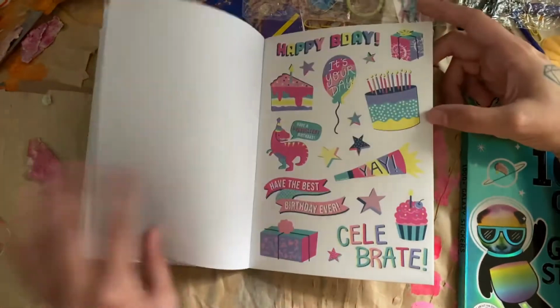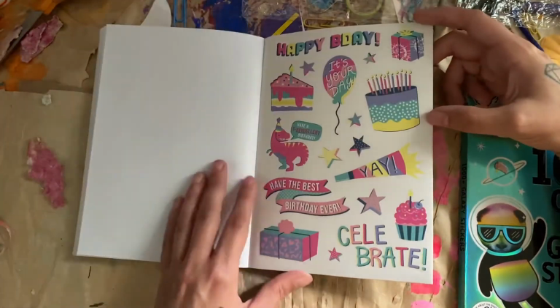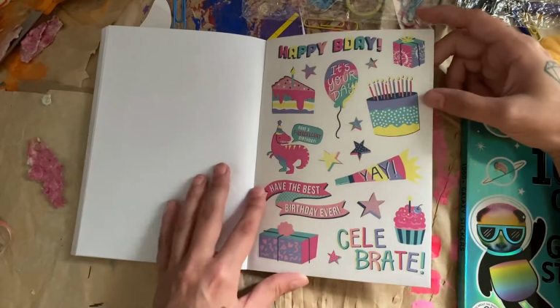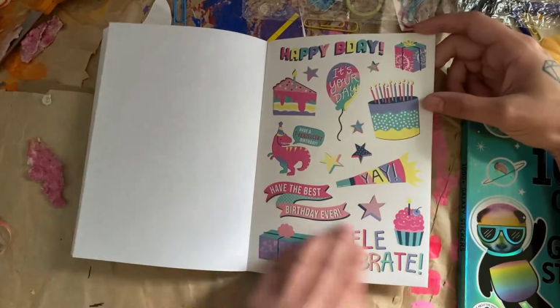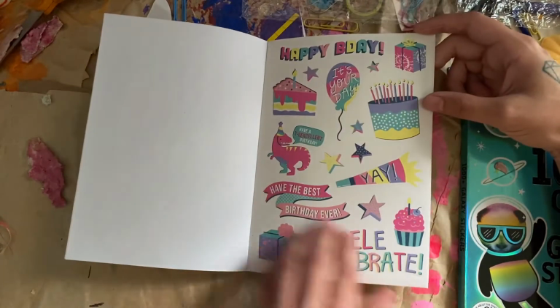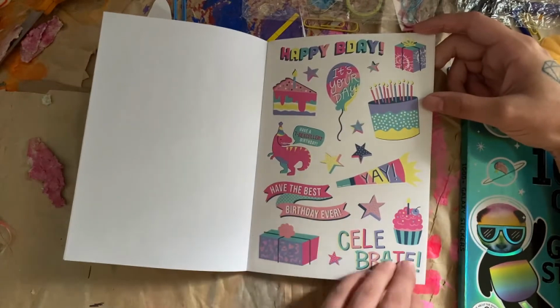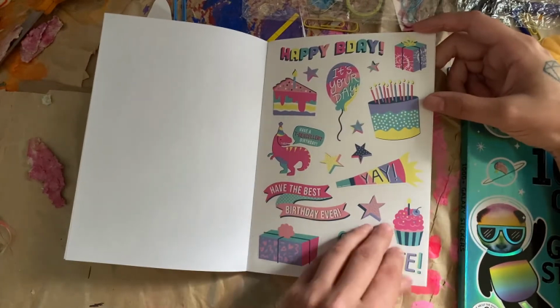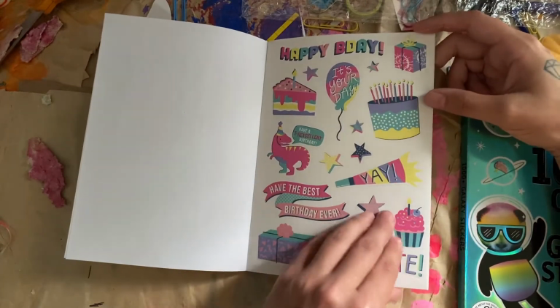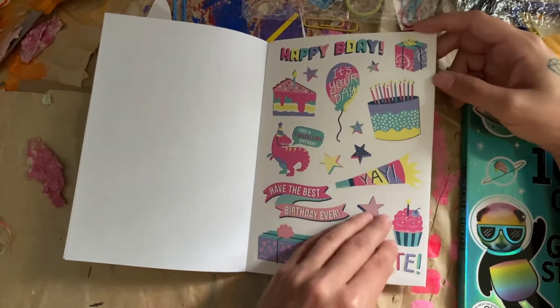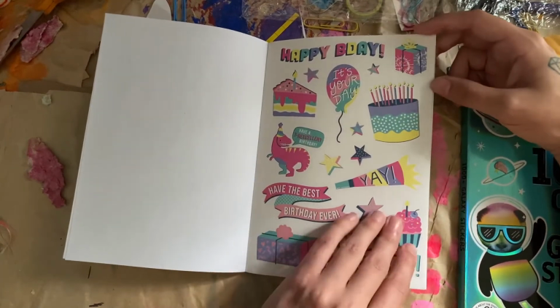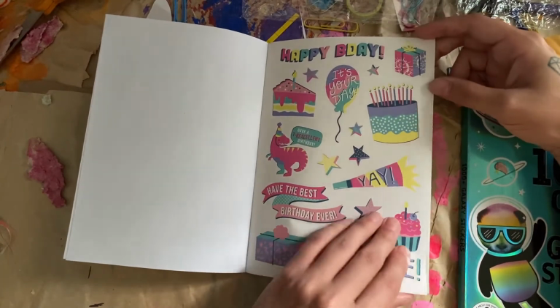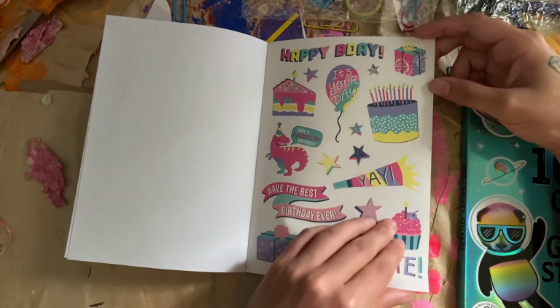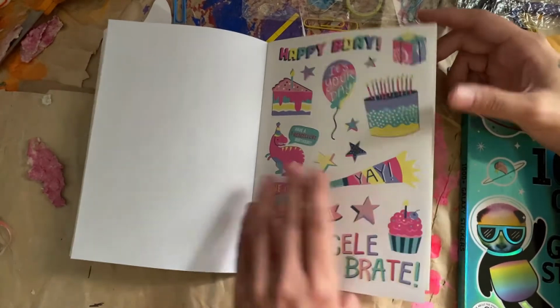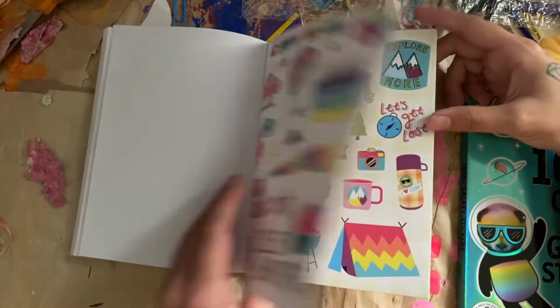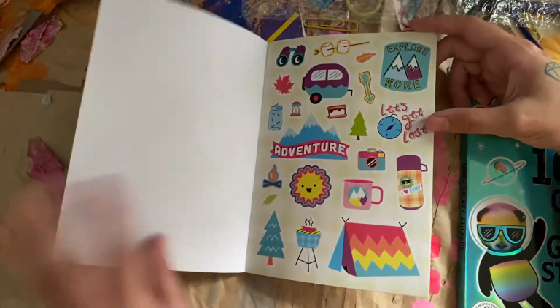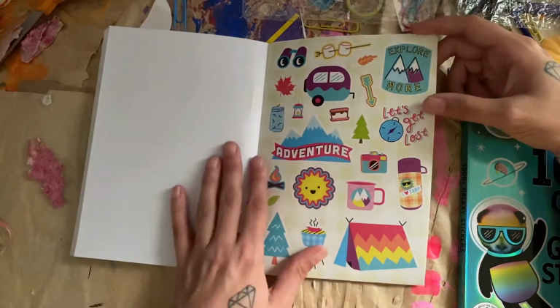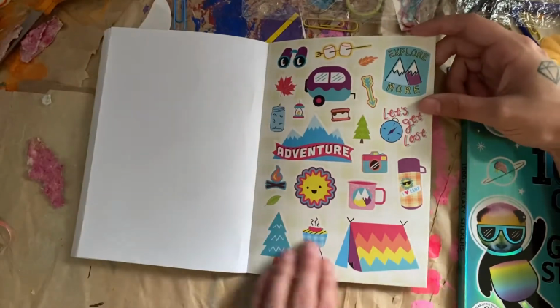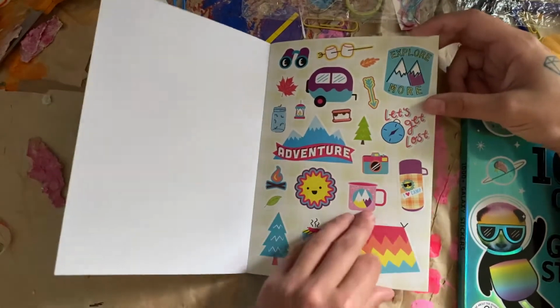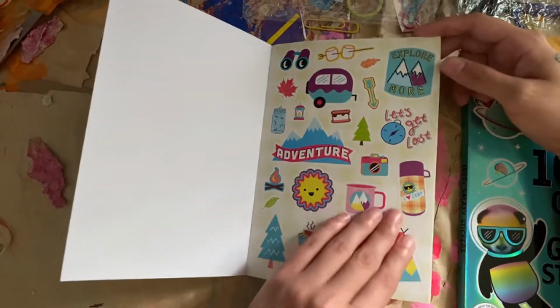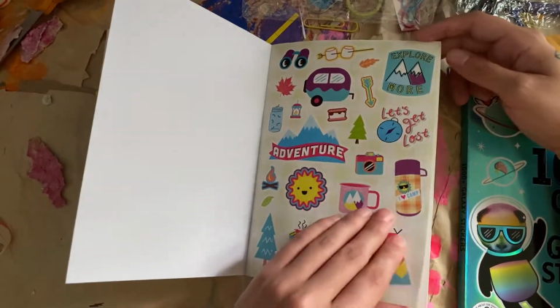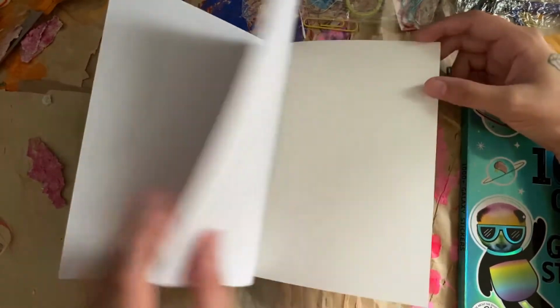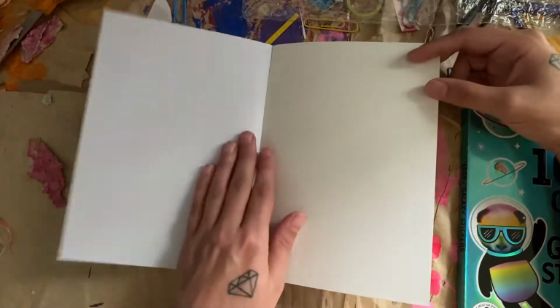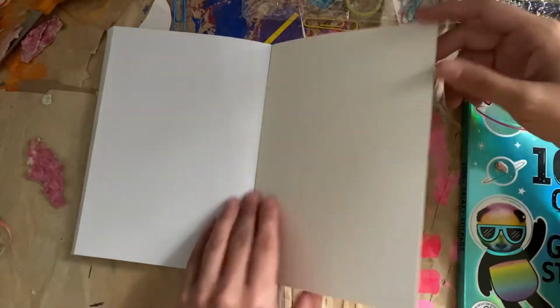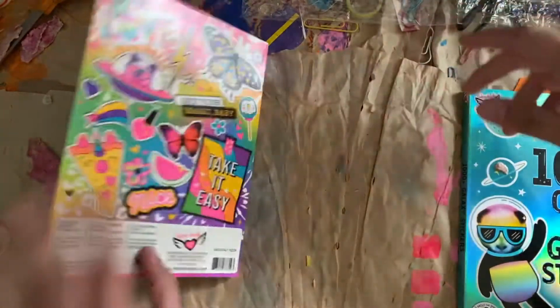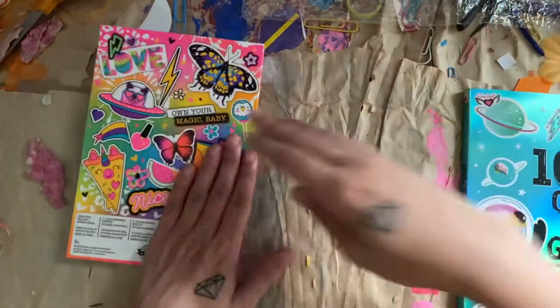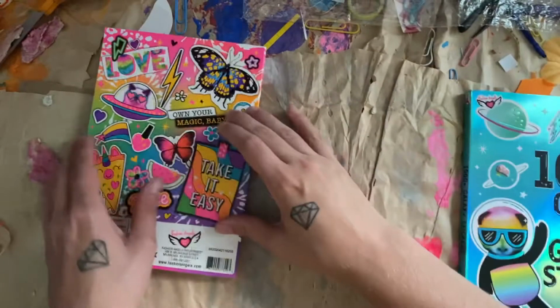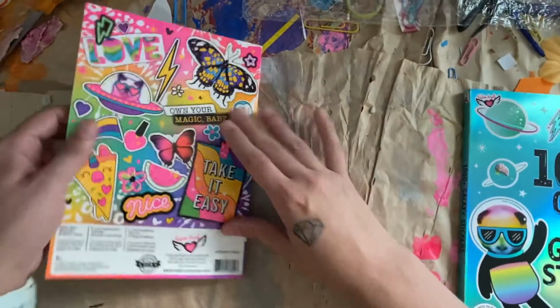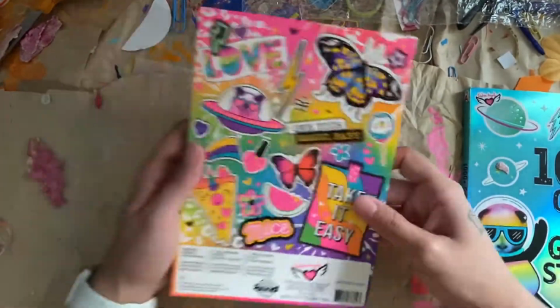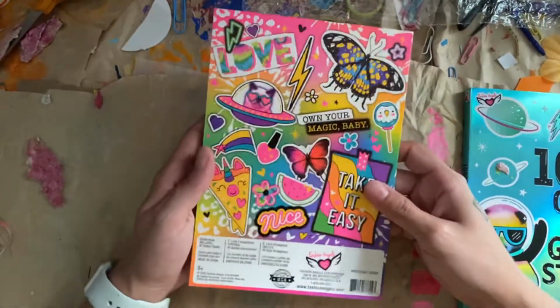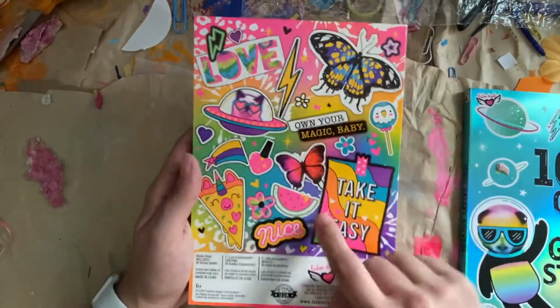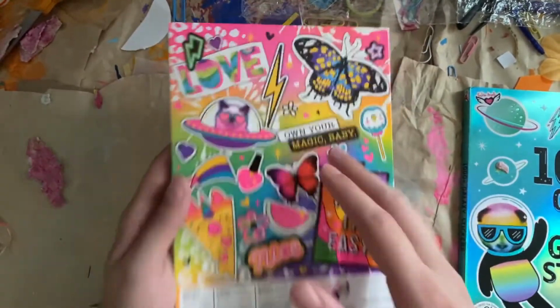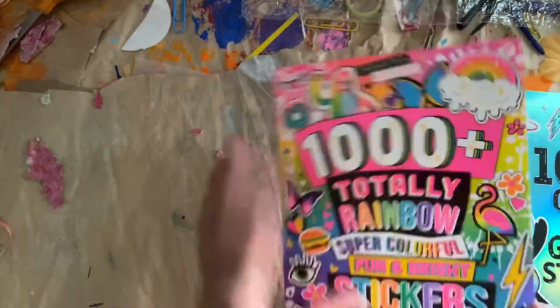And I think this is the last page — a happy birthday page. Perfect, because I did get this for my birthday. Oh, there's another page: camping. Very cool. So yeah, that's a really cool sticker book, I like it a lot.